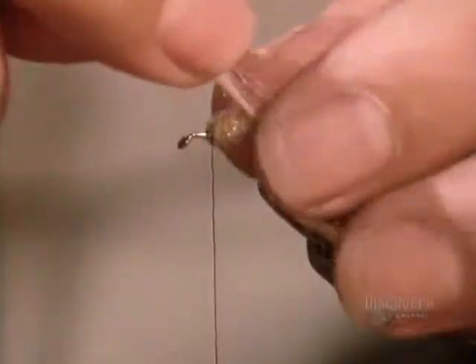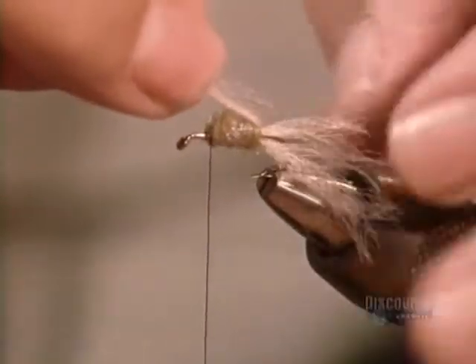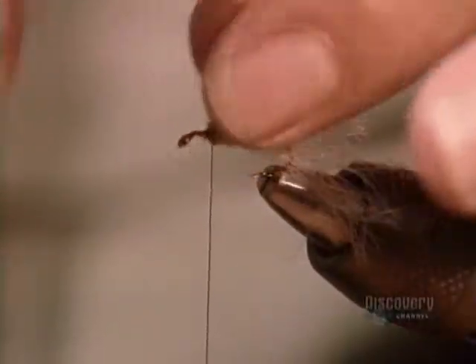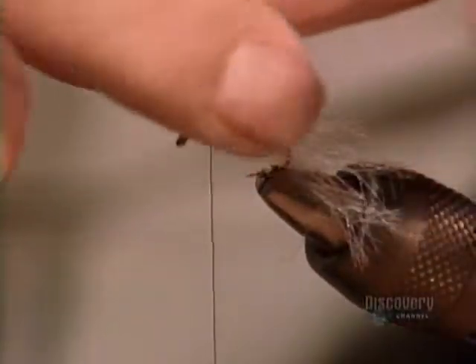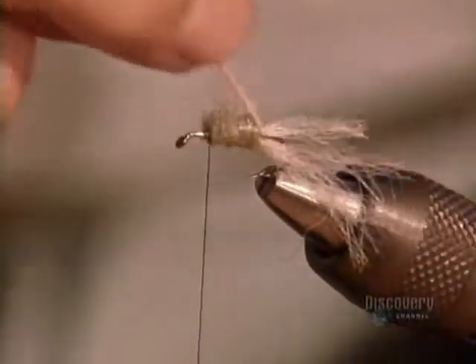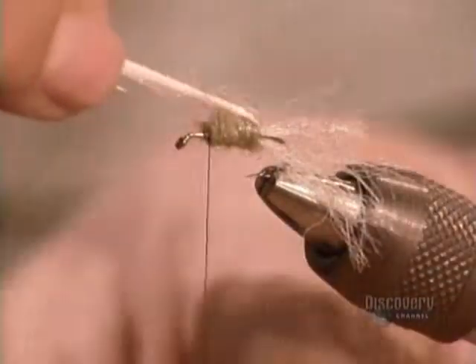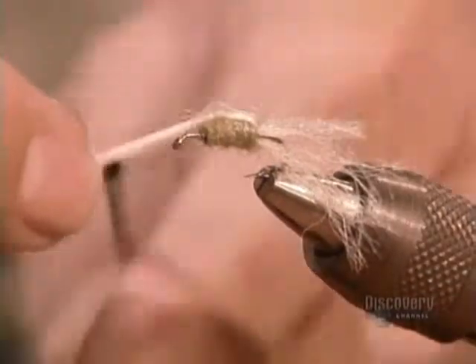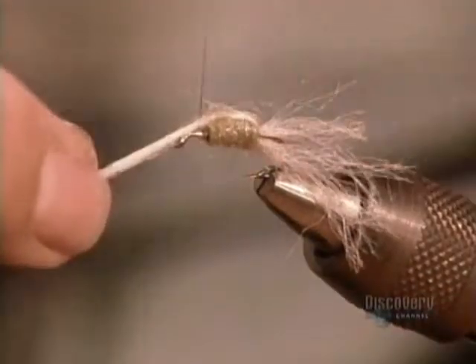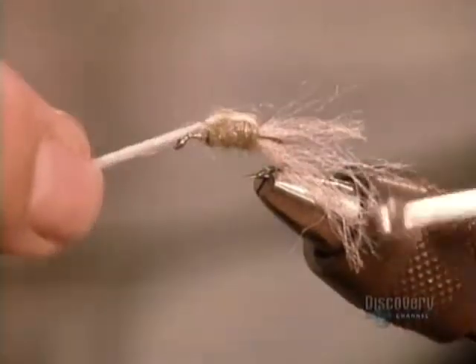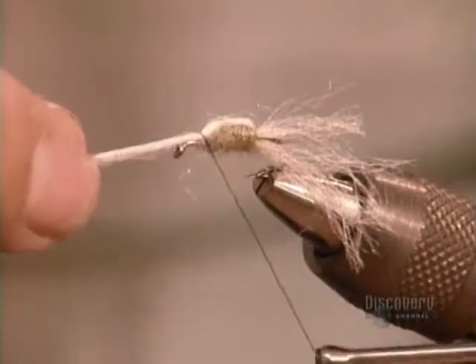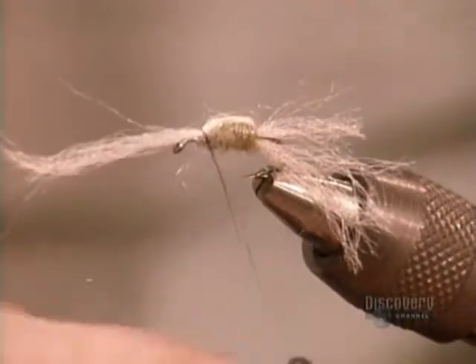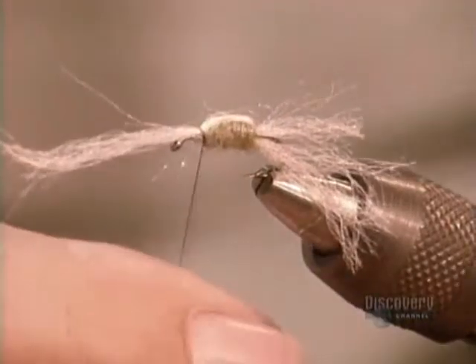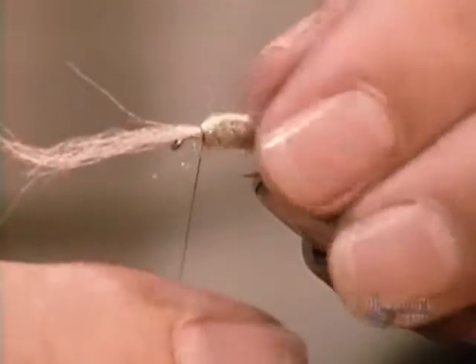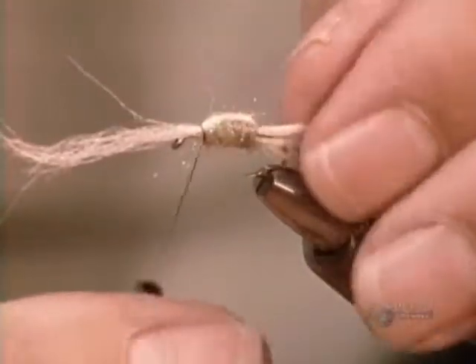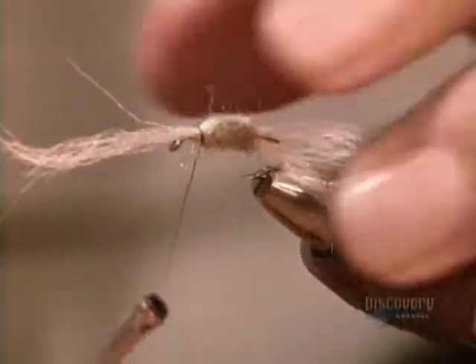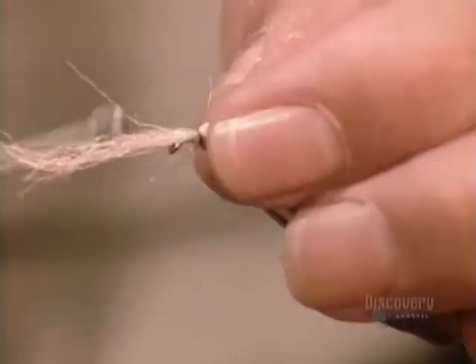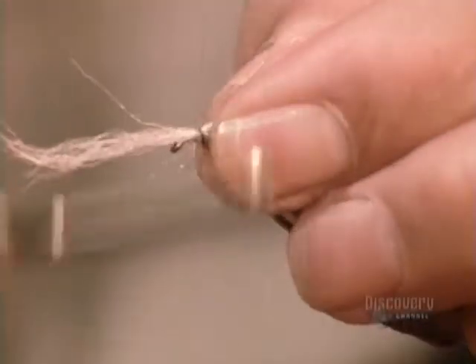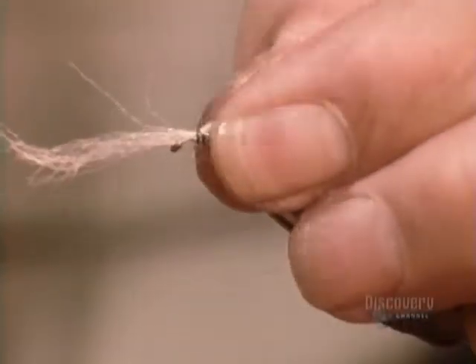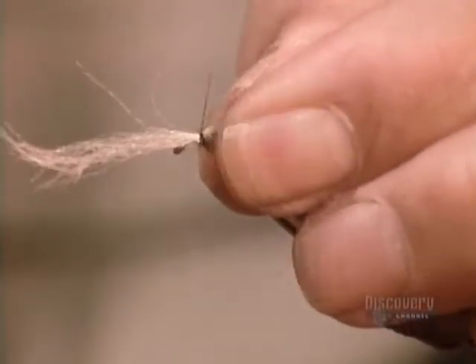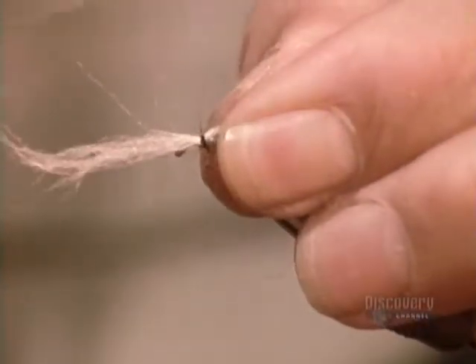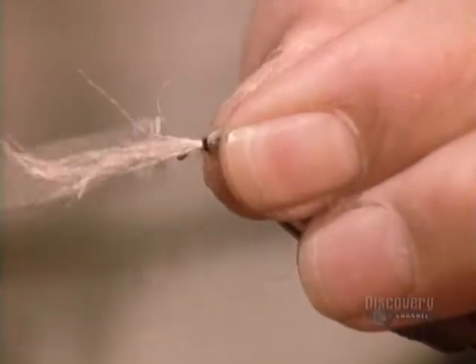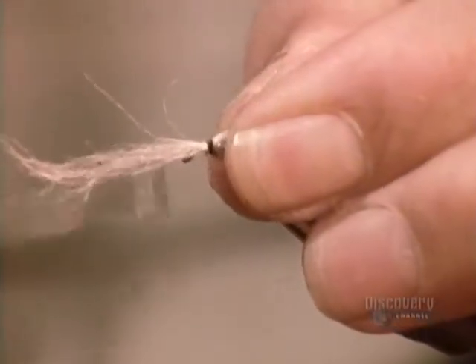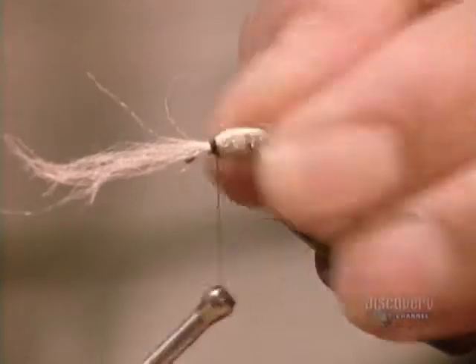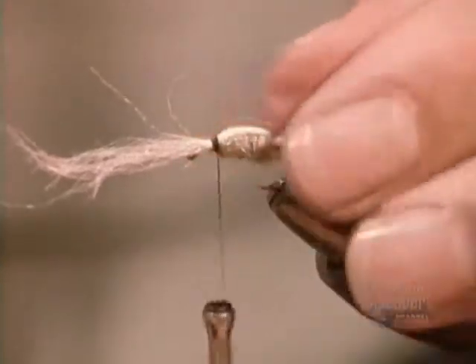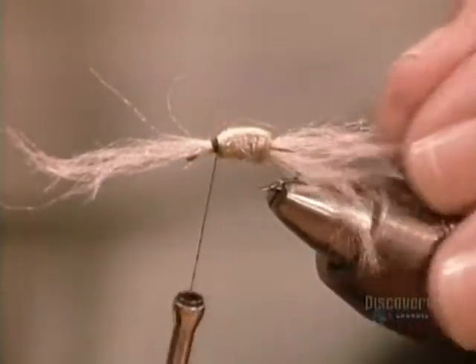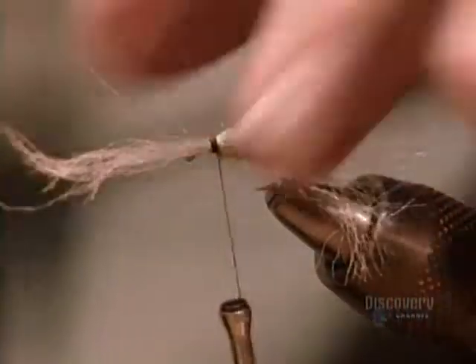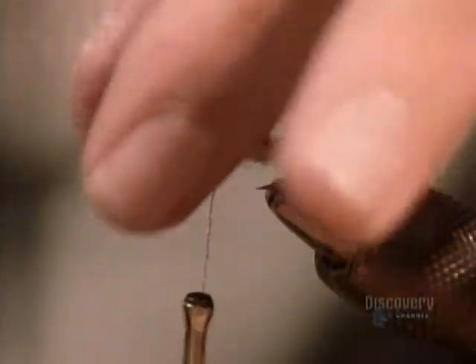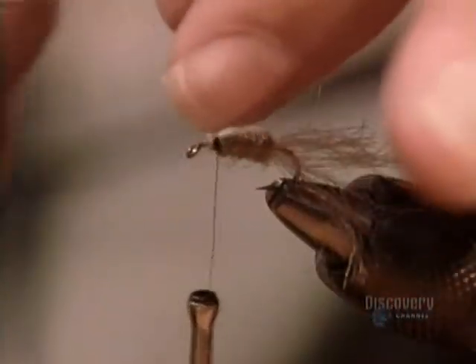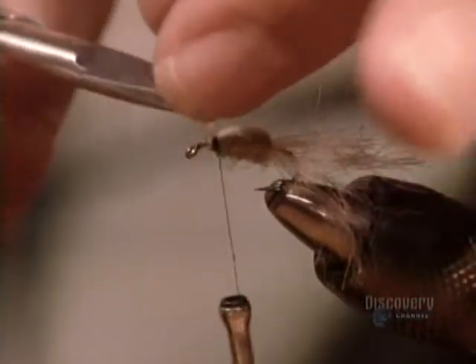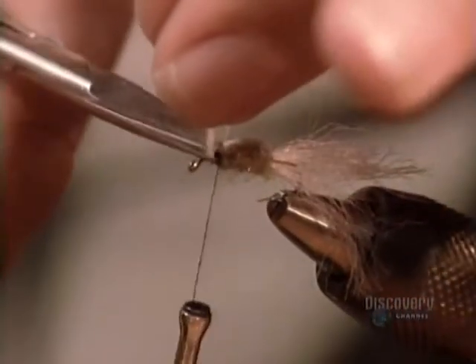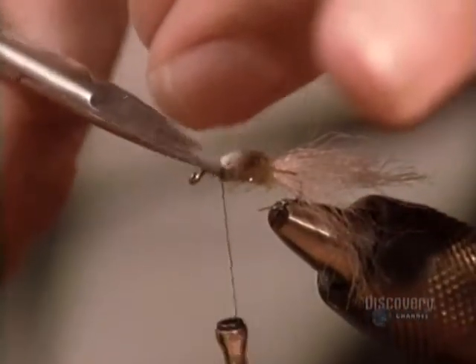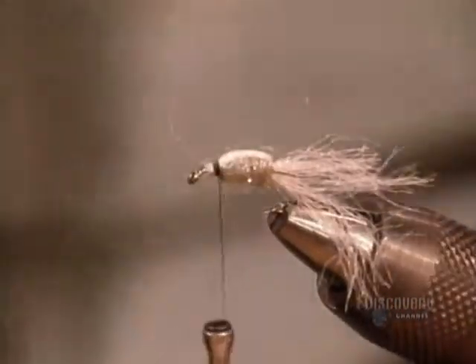Then he folds some yarn over the dubbing and attaches it with more nylon thread, then cuts off the excess.